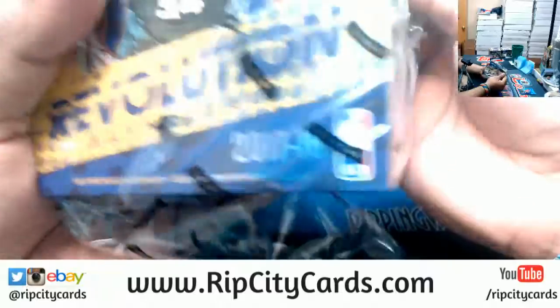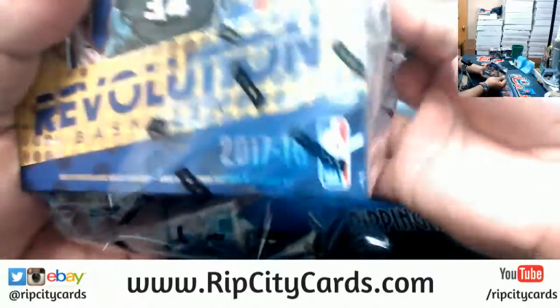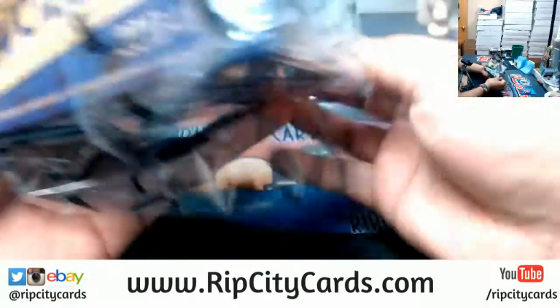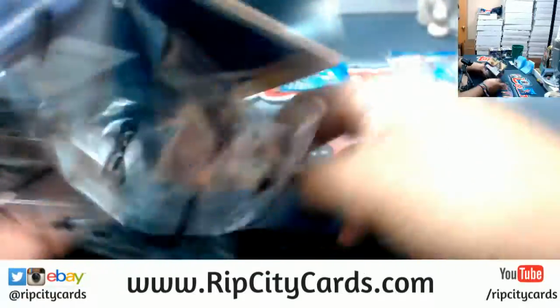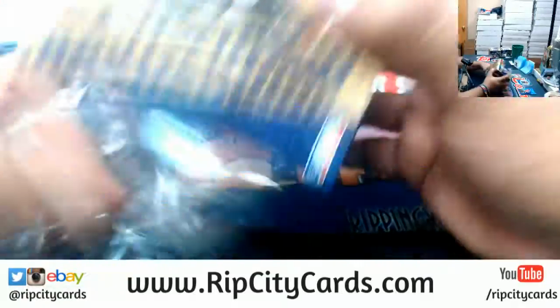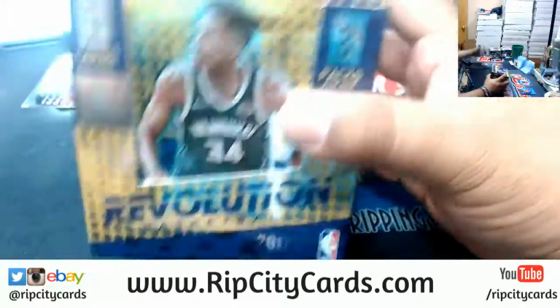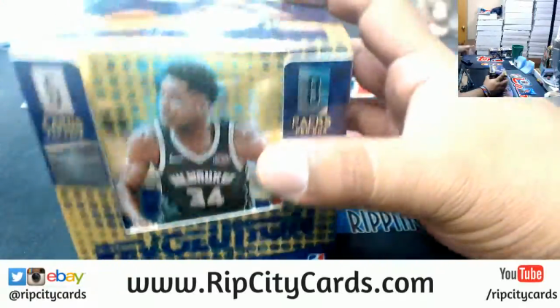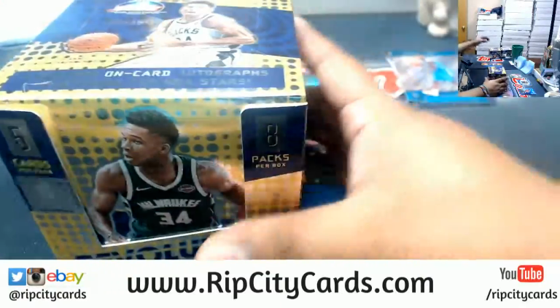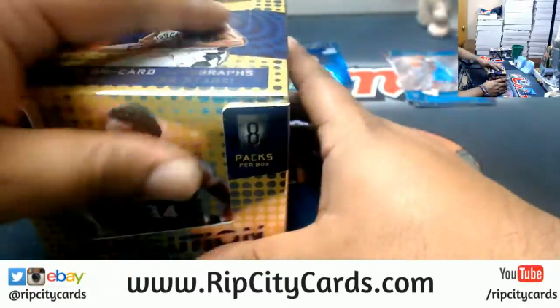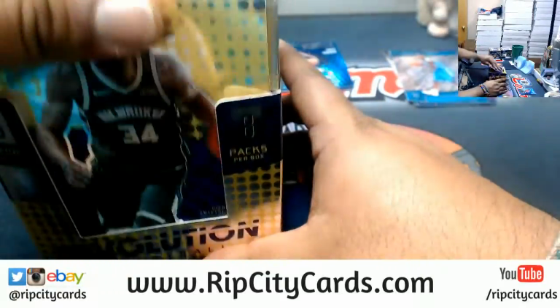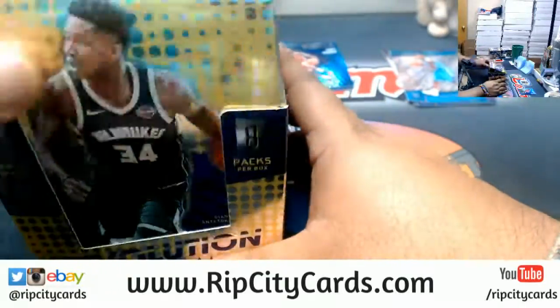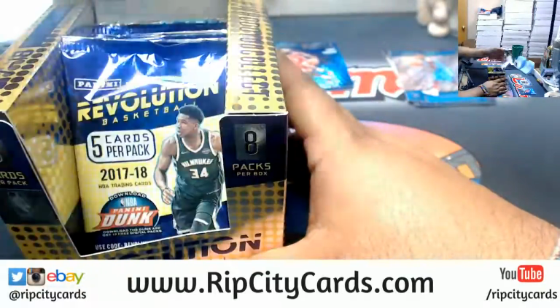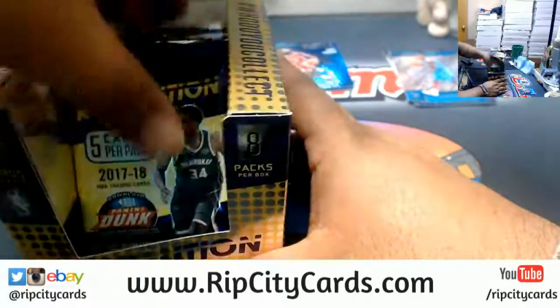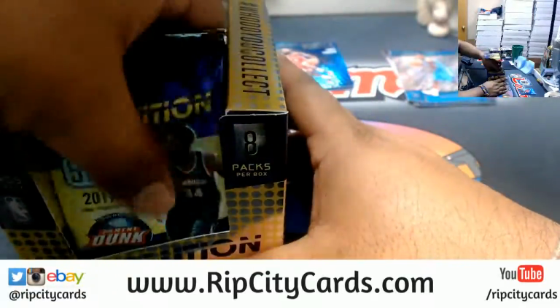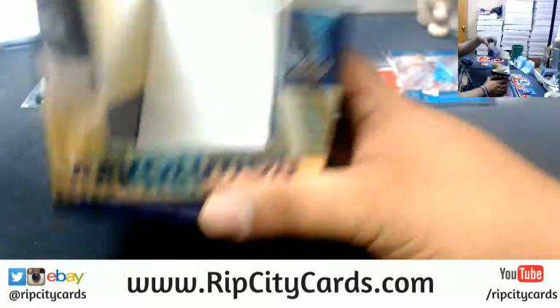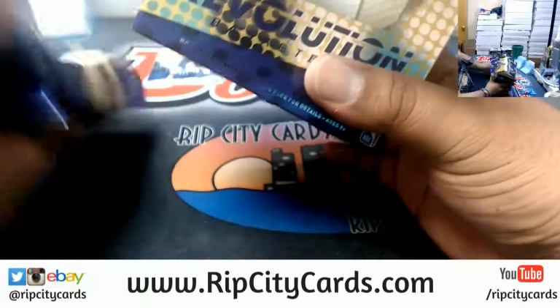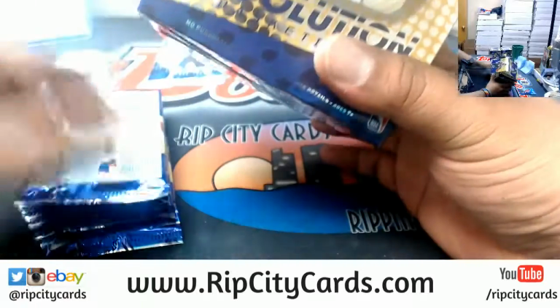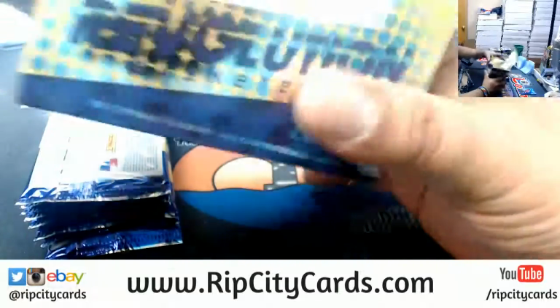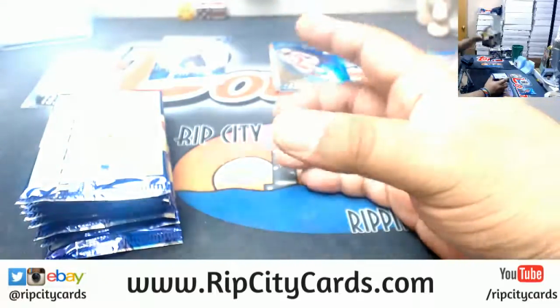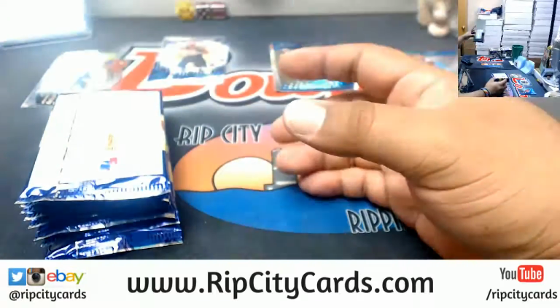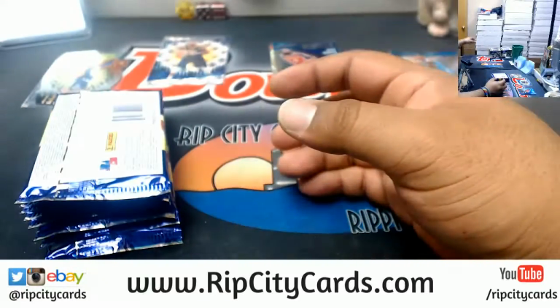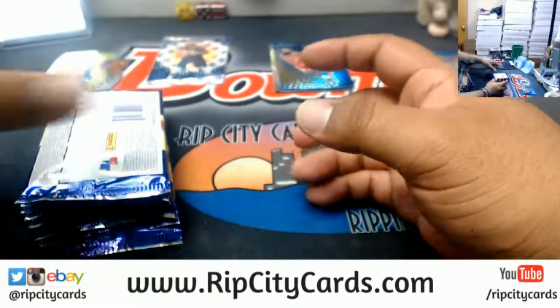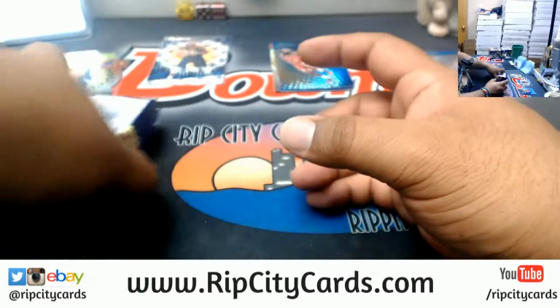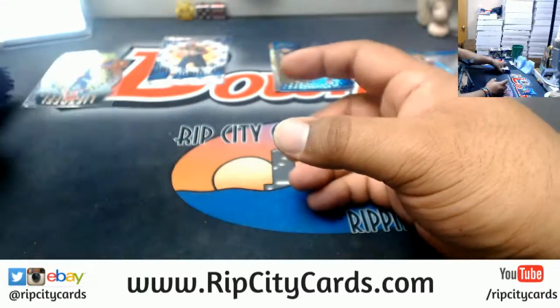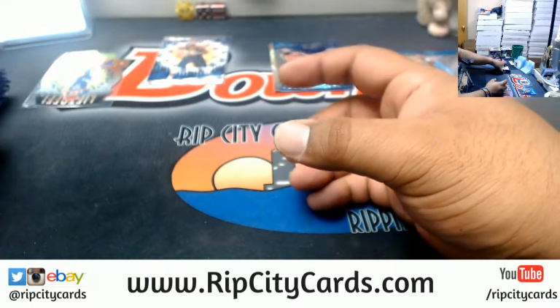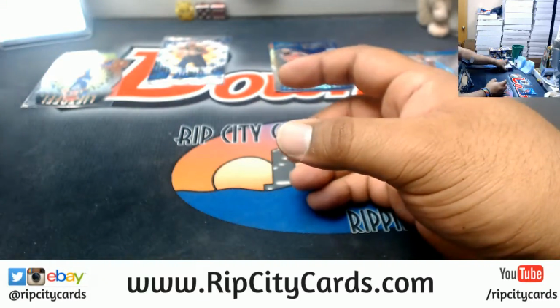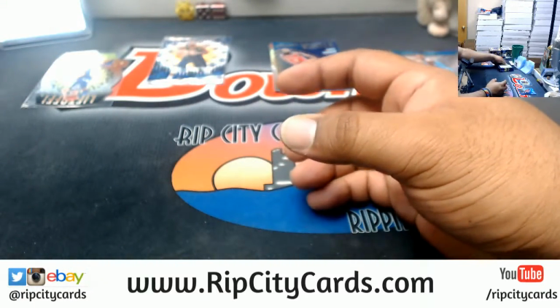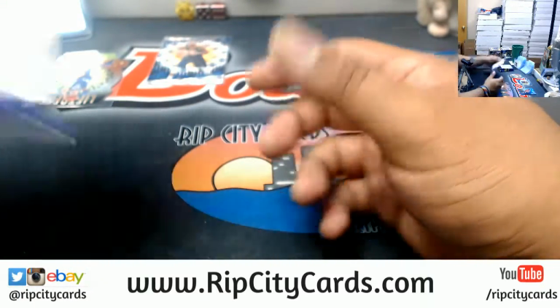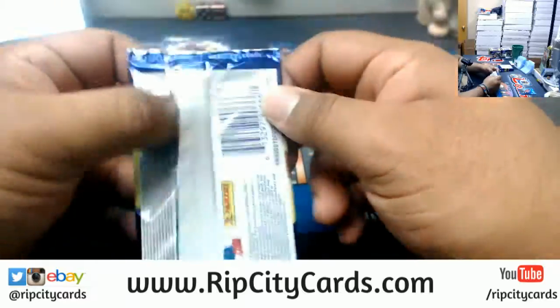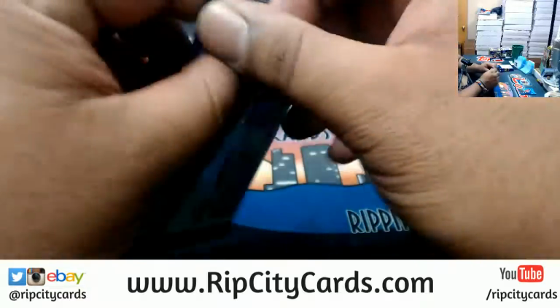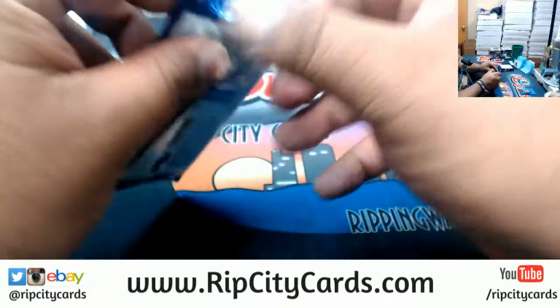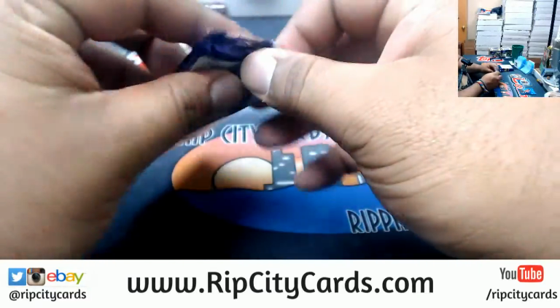In an inner case of Revolution Basketball, which is eight boxes, you'll probably get anywhere from three to four autographs. It is very hard to get autographs in this set.